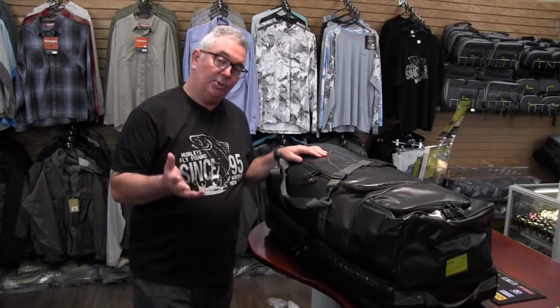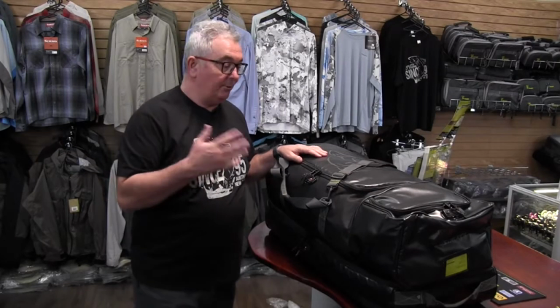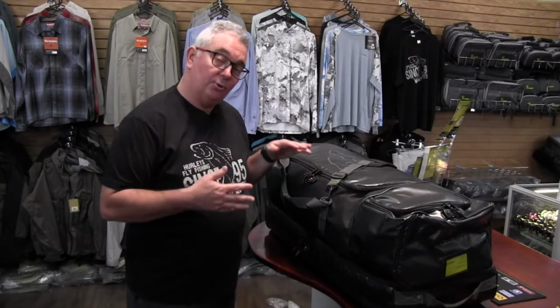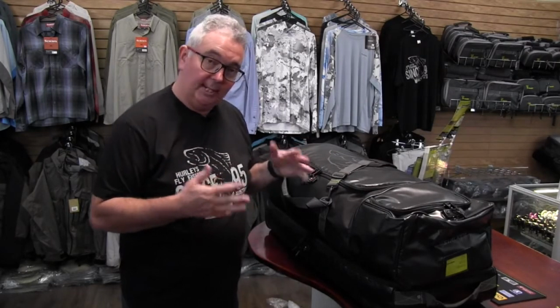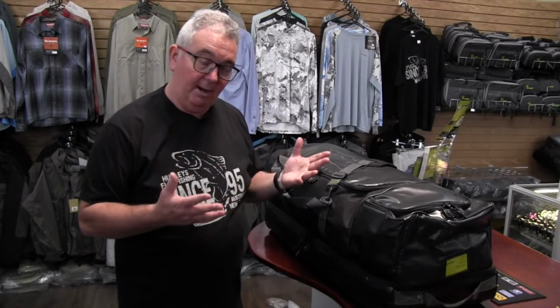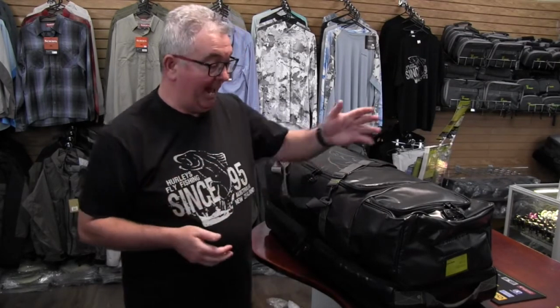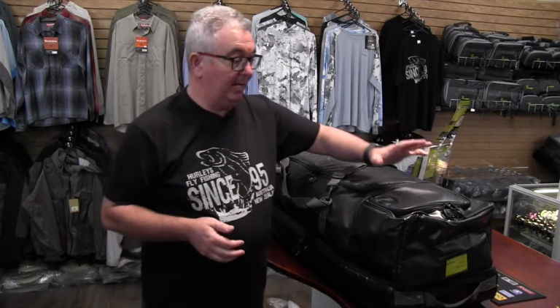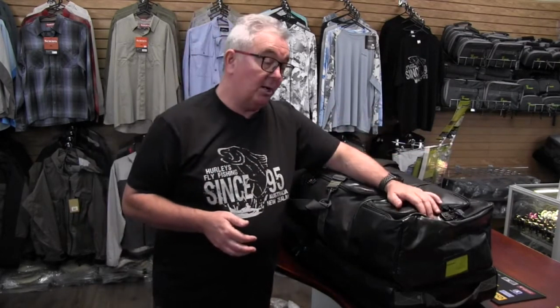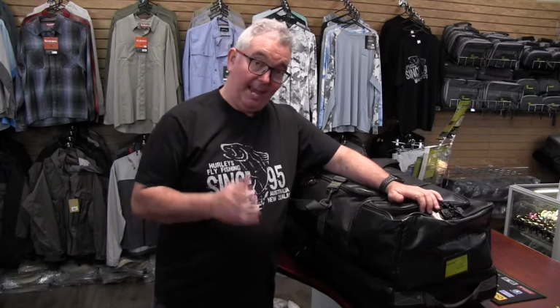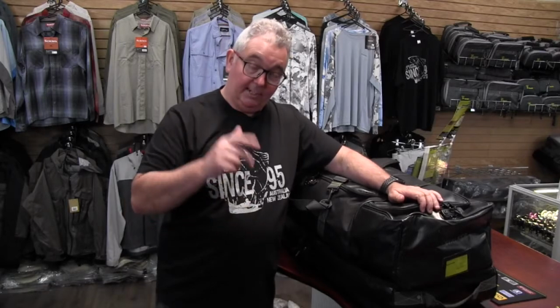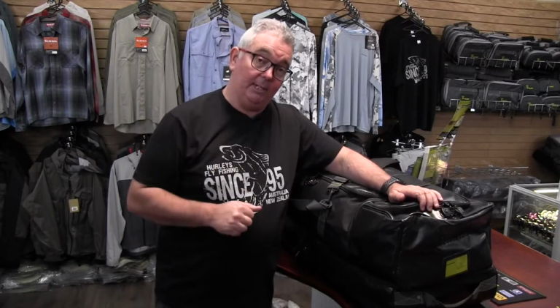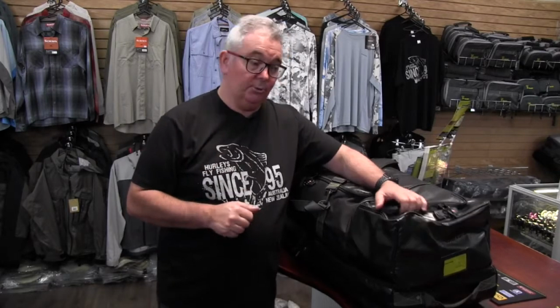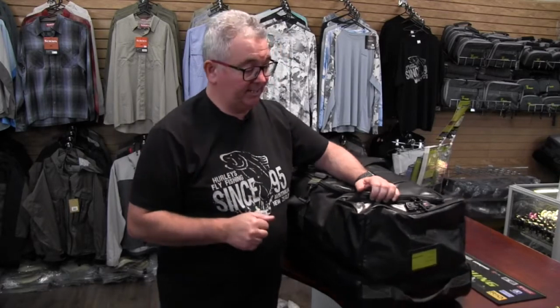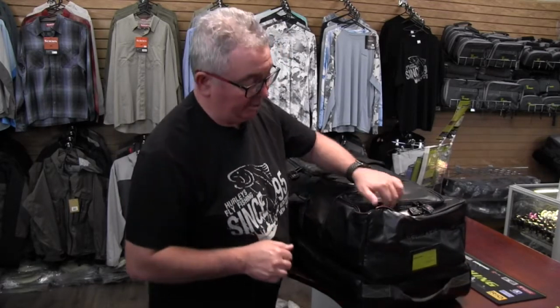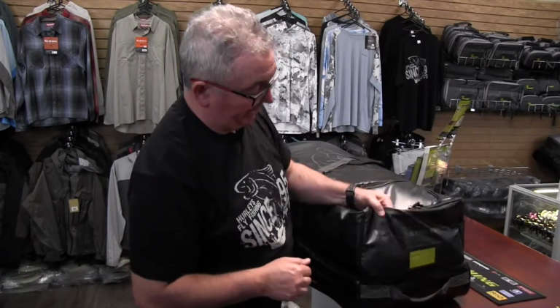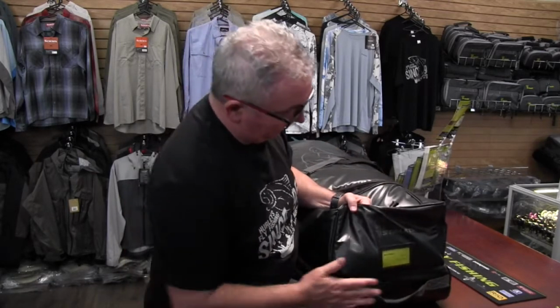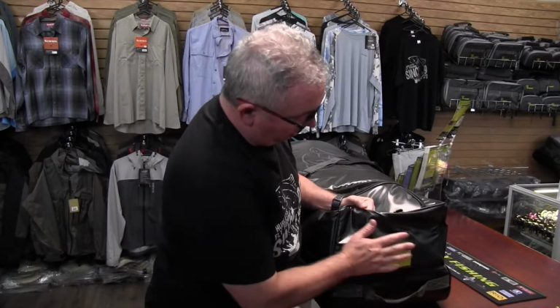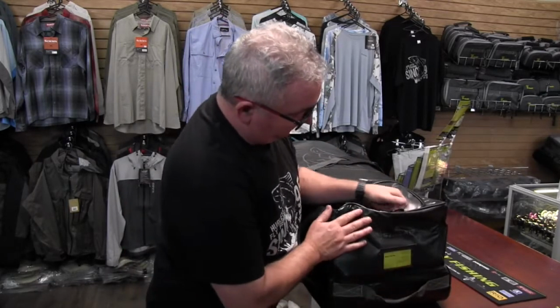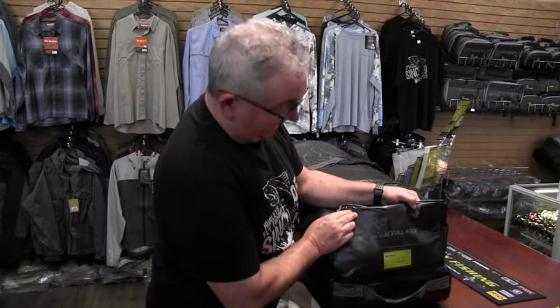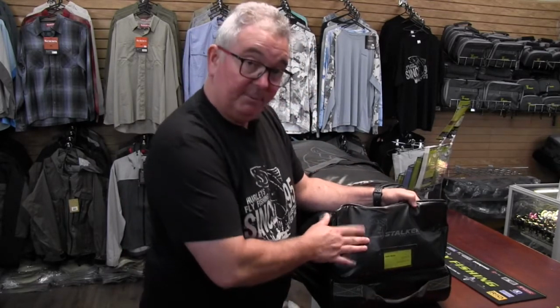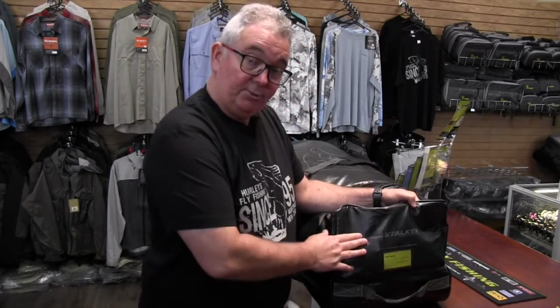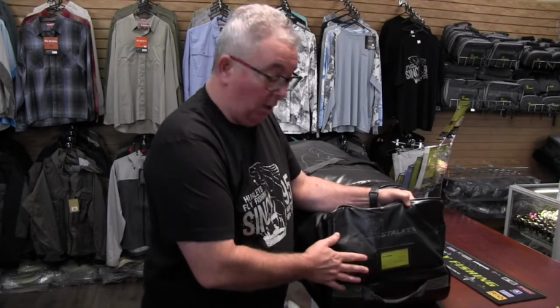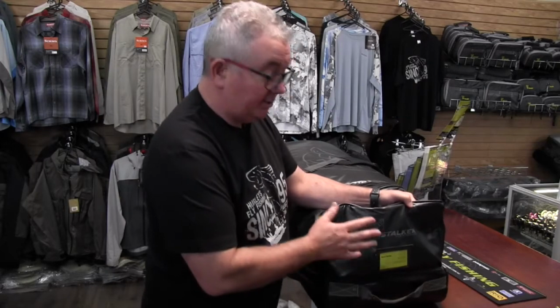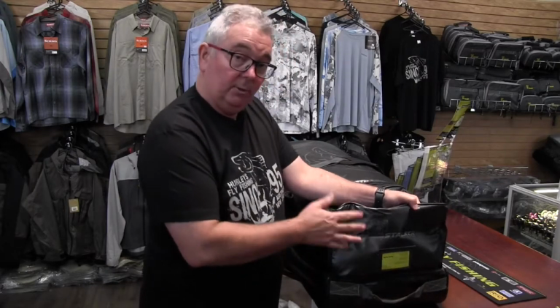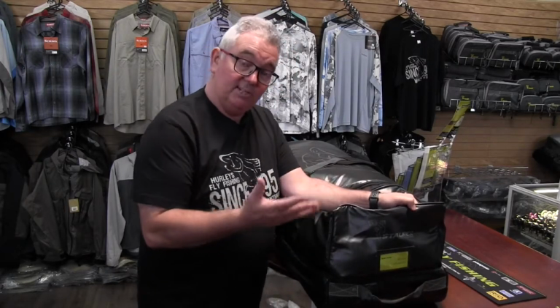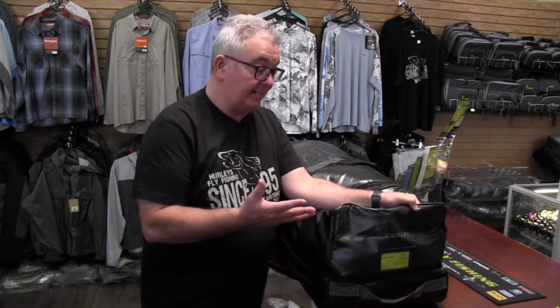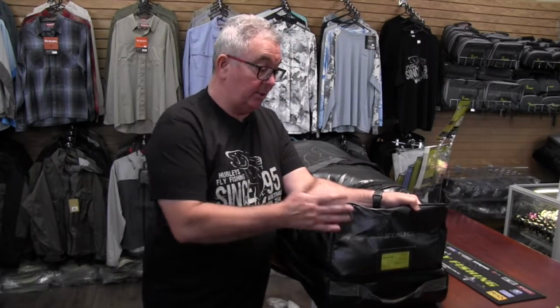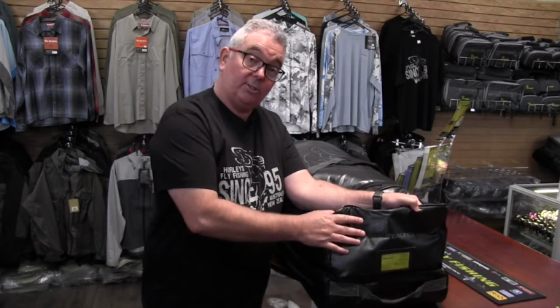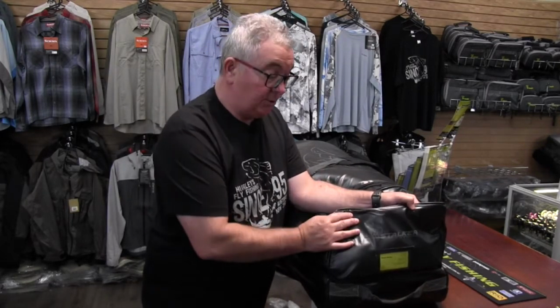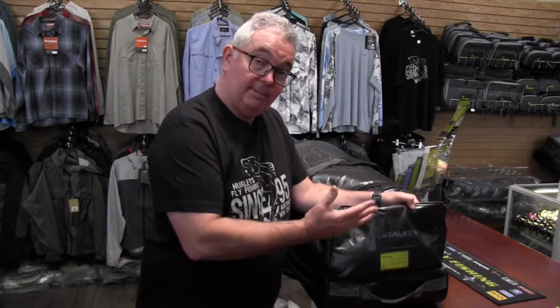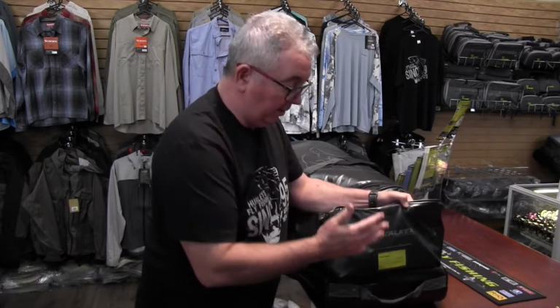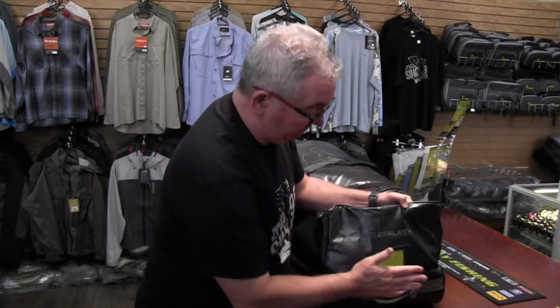Introducing our new Stalker Legend travel bag, the ideal bag to accompany you on your next adventure. We've made it out of a very strong nylon so it will resist against a lot of knocks that you do get while you're traveling.